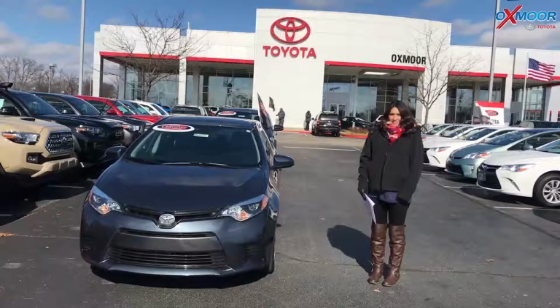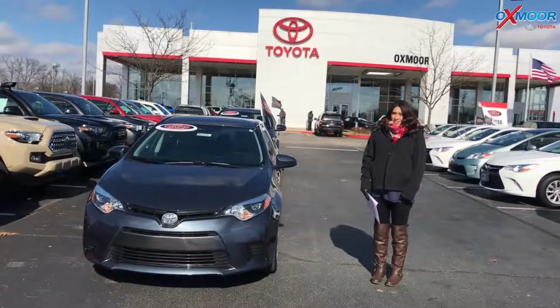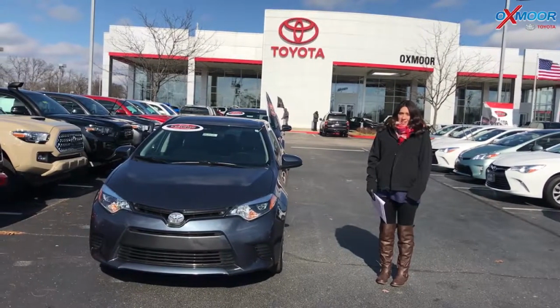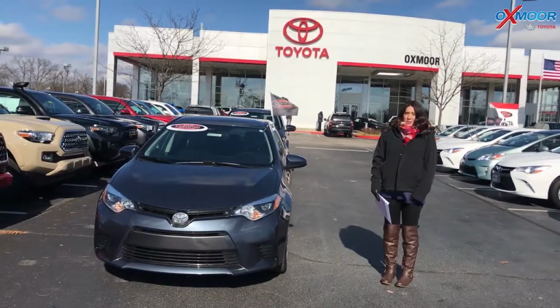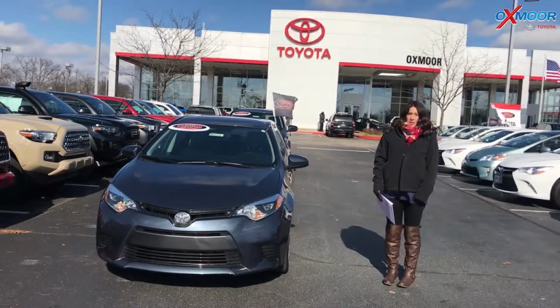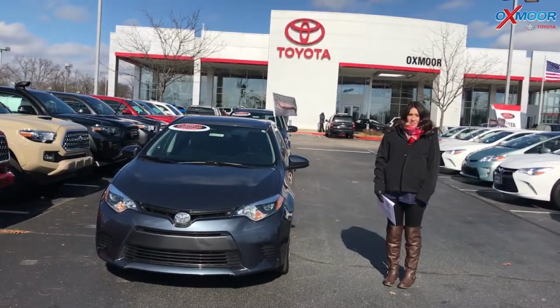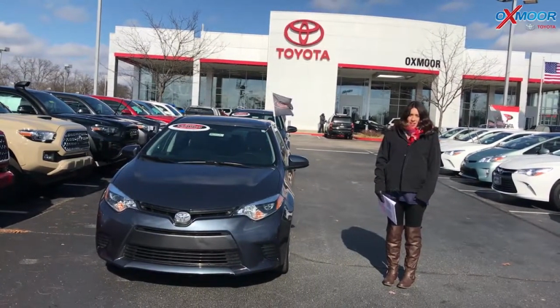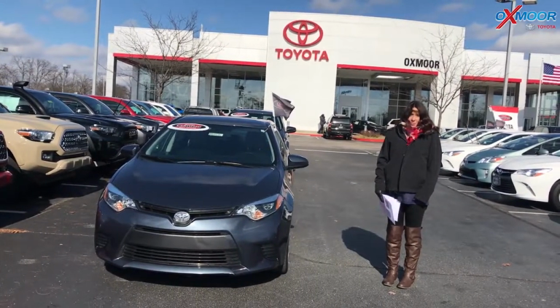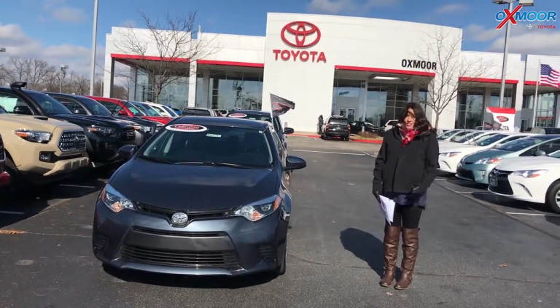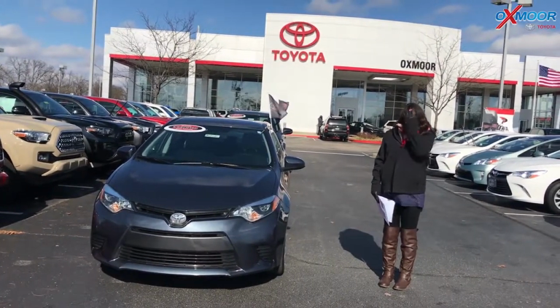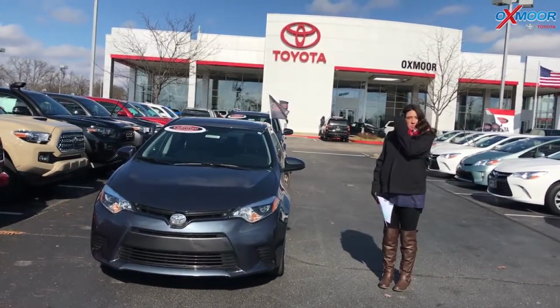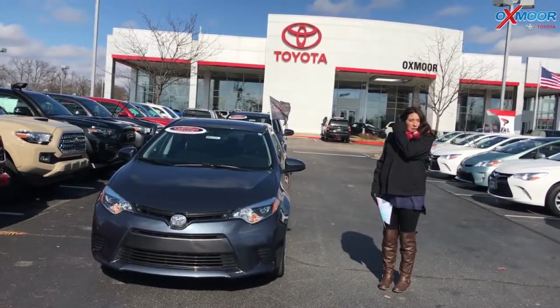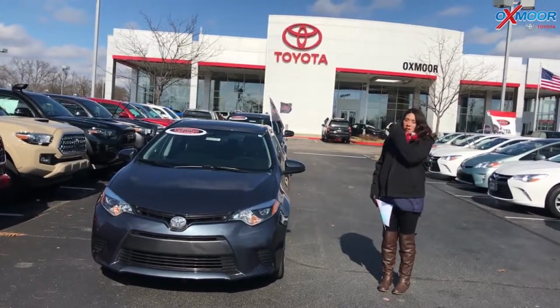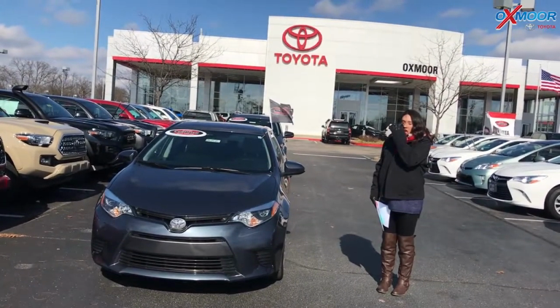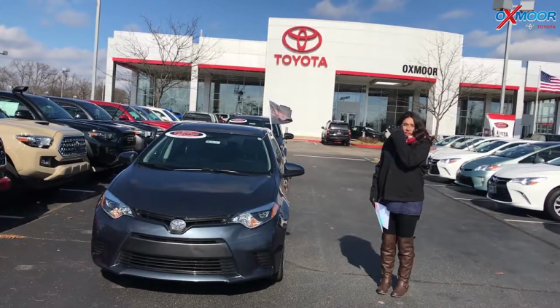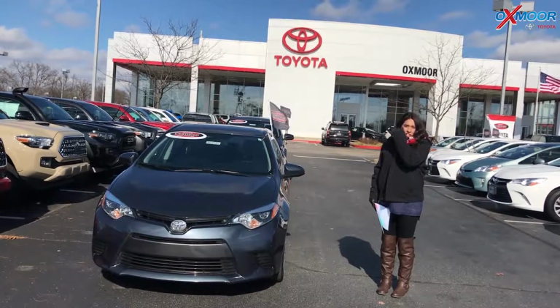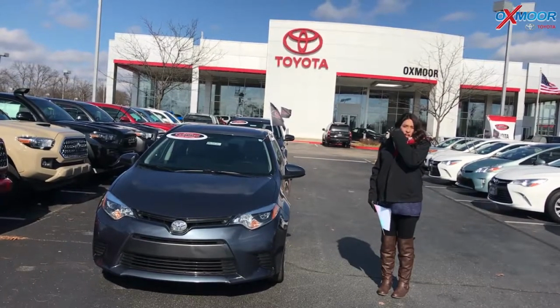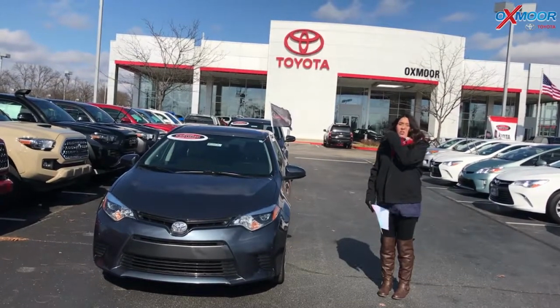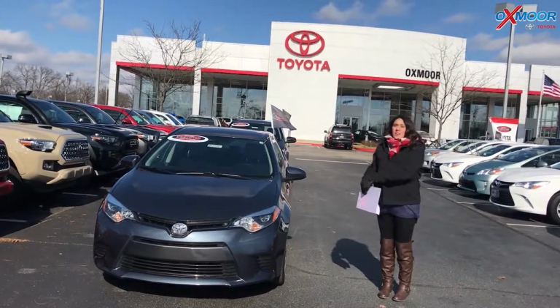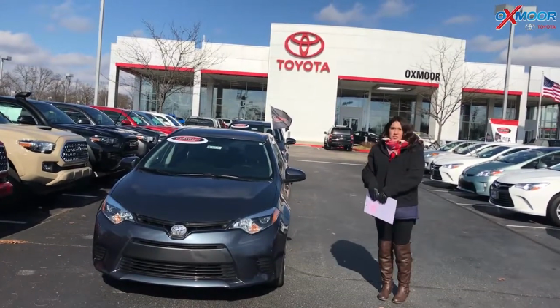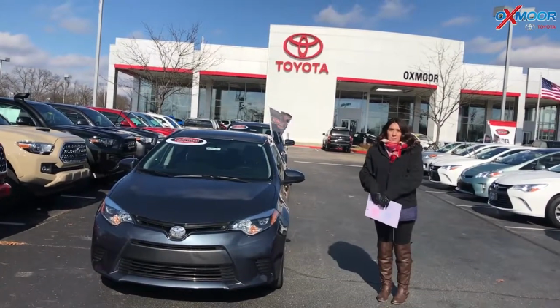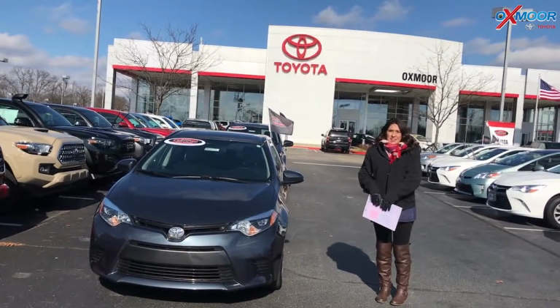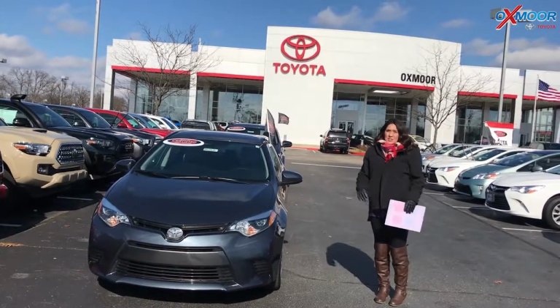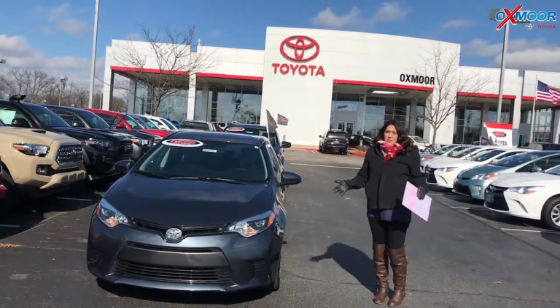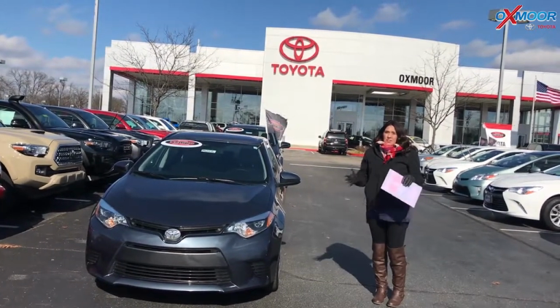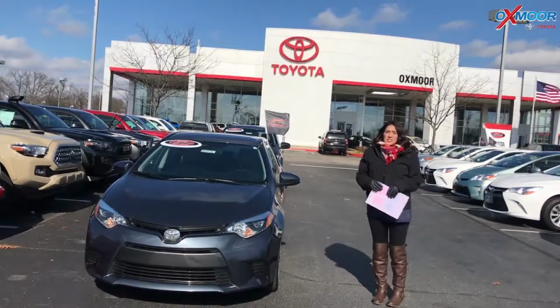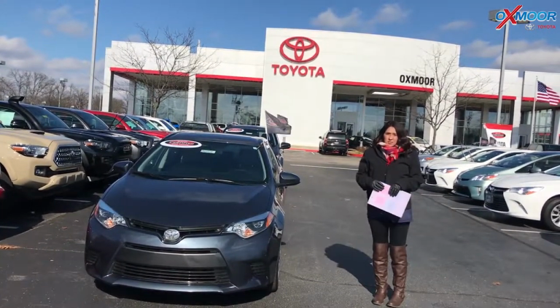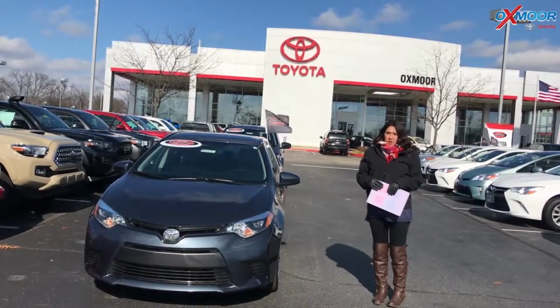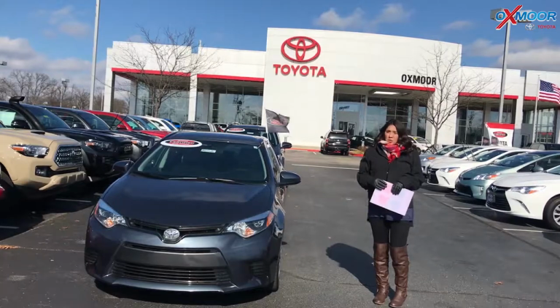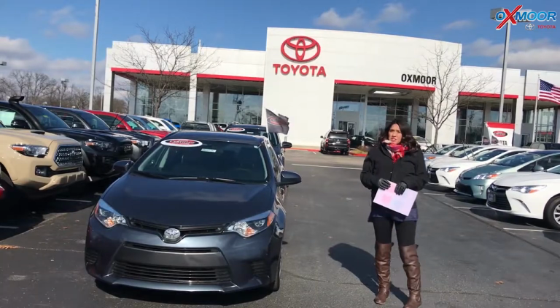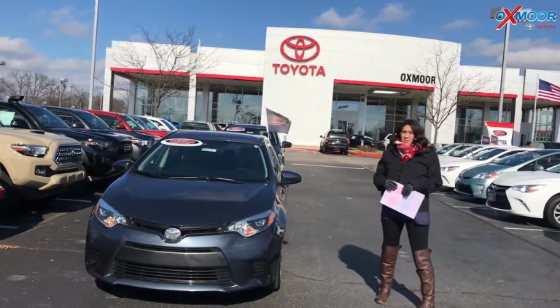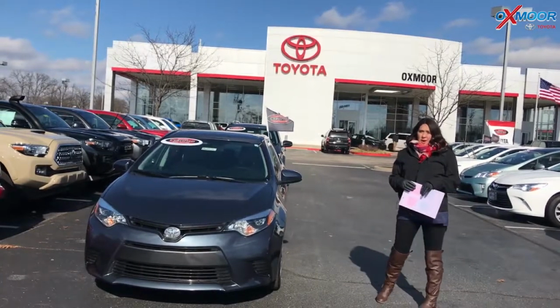Hey everyone, it's Gabrielle with Oxmorata Group. We're here today at Oxmorata Toyota for our Facebook used vehicles of the week. This week we have three certified pre-owned Toyotas to share with you guys.